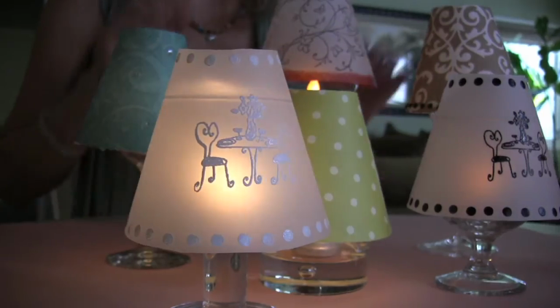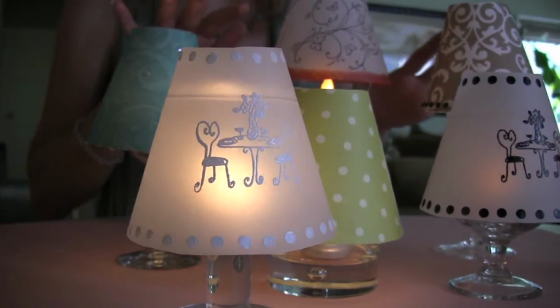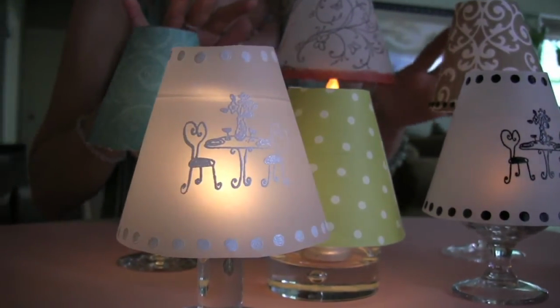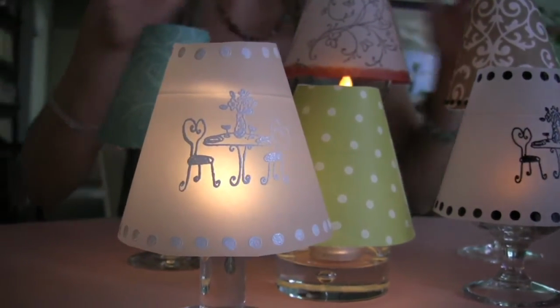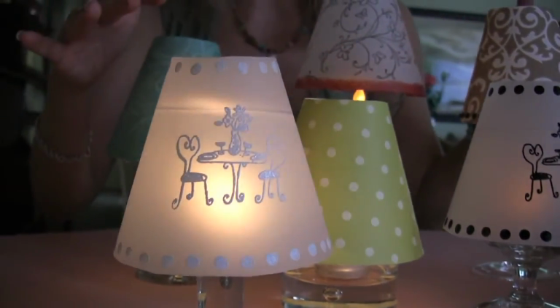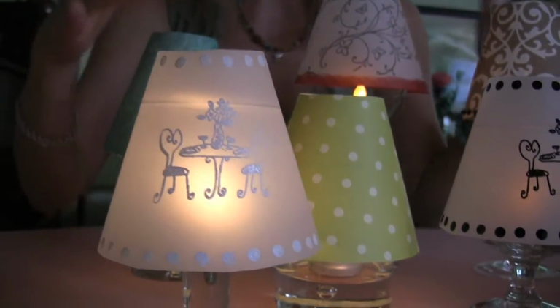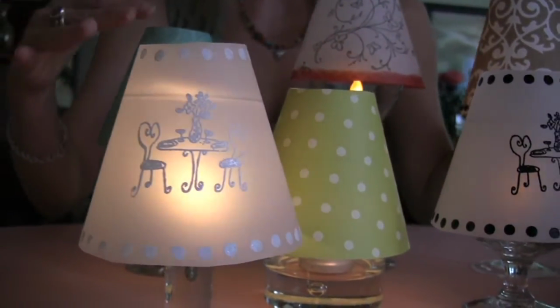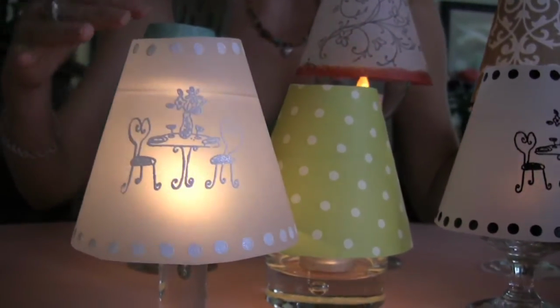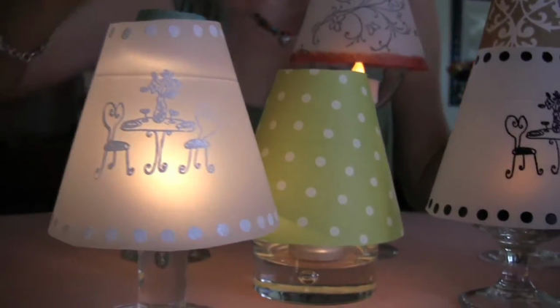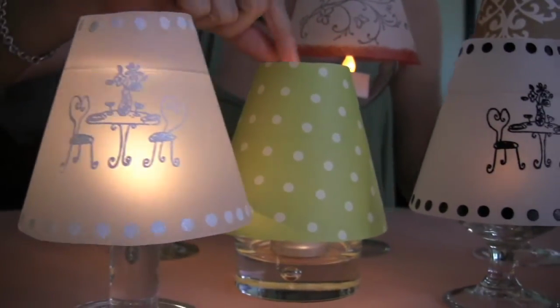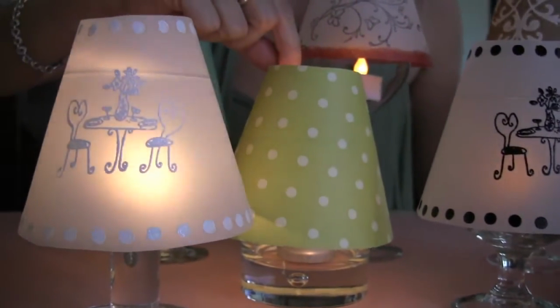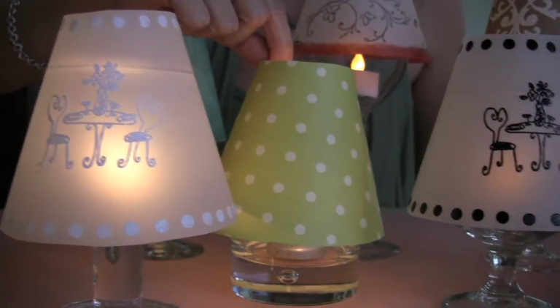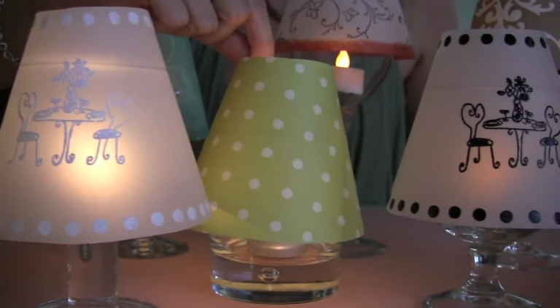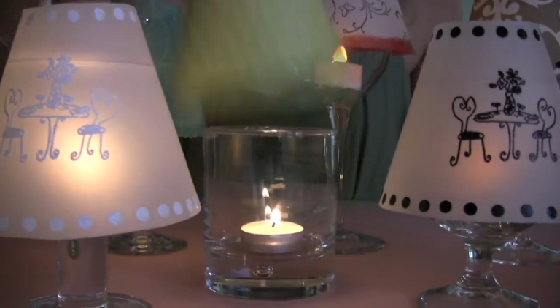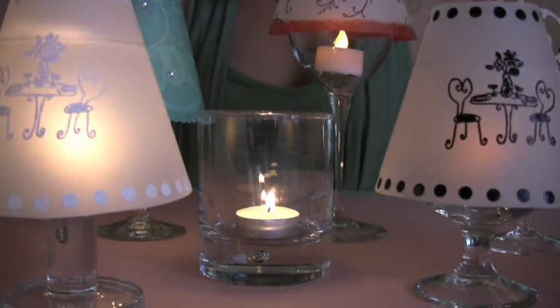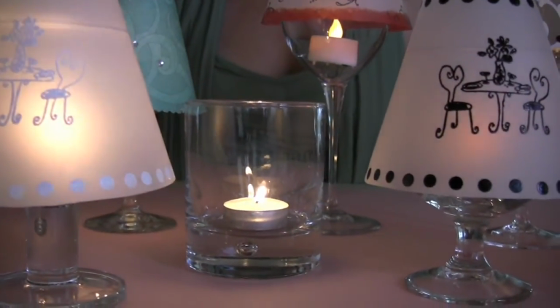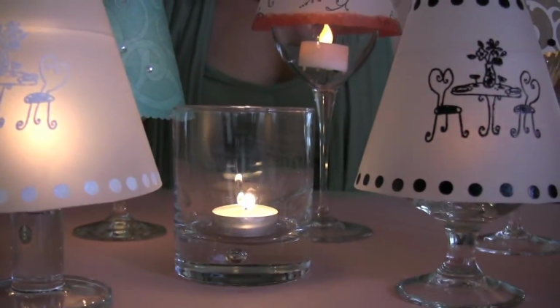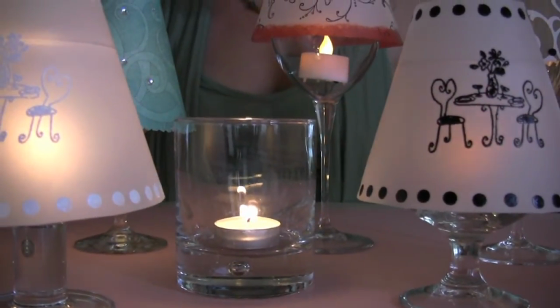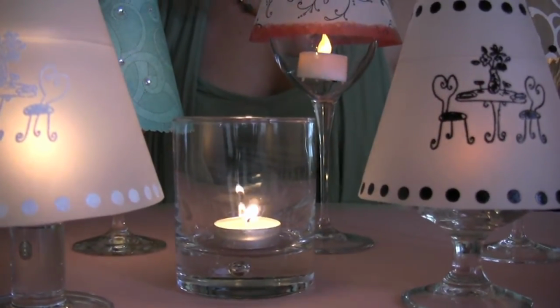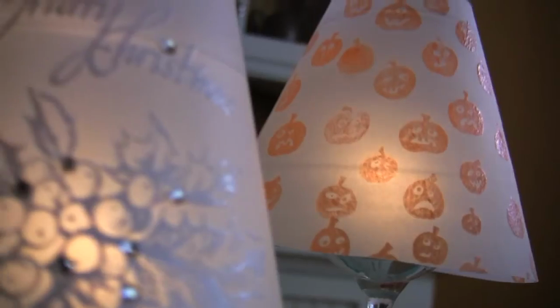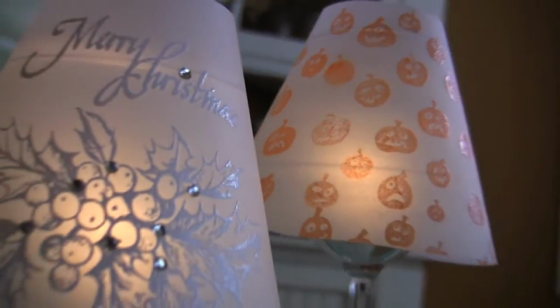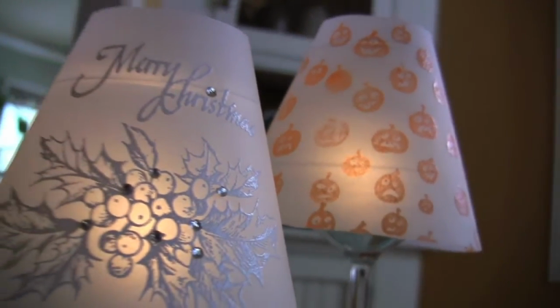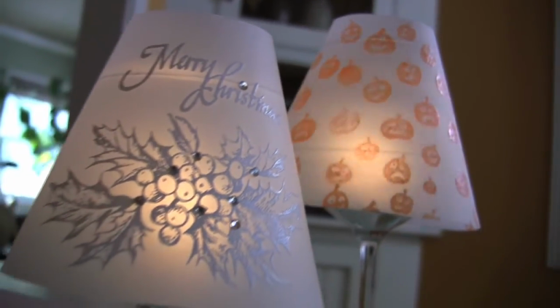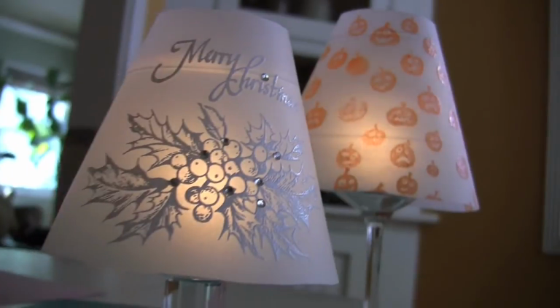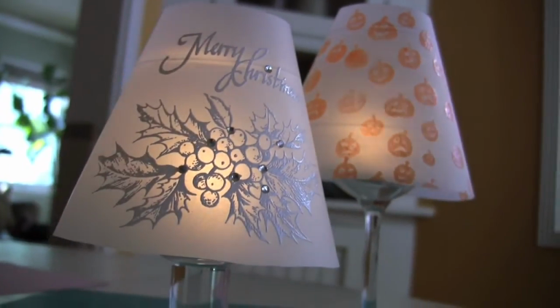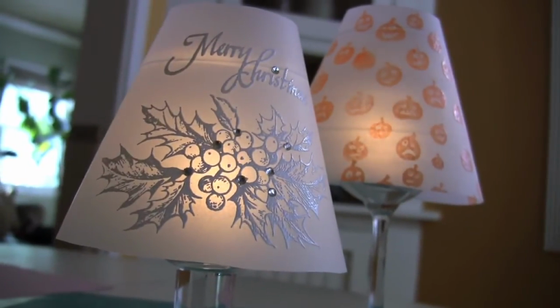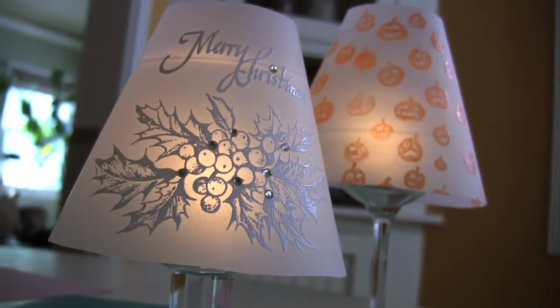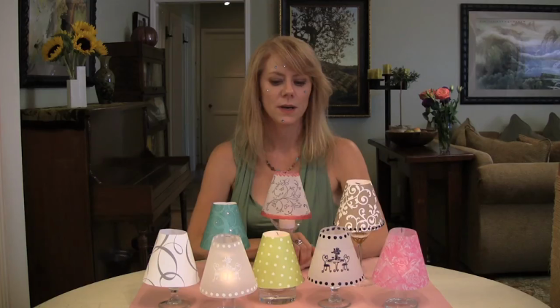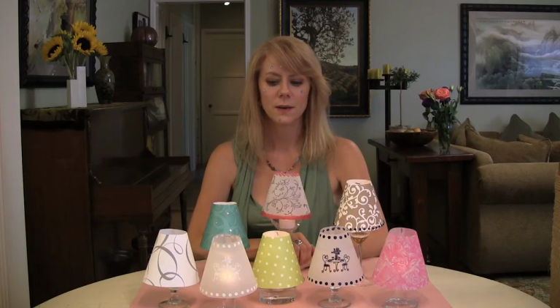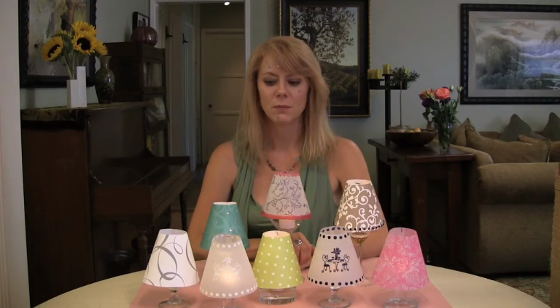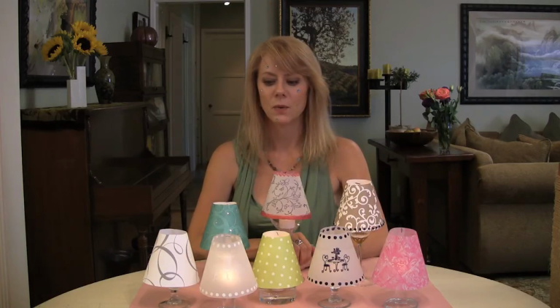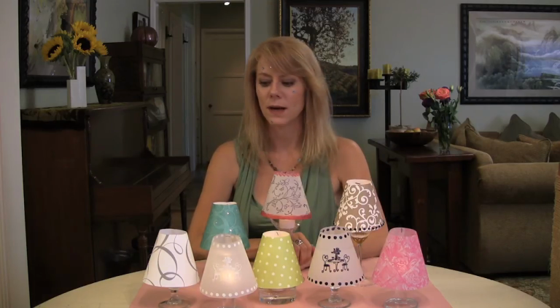Here are some variations using all different kinds of wine glasses. For a more modern look, this one is on an old-fashioned glass — no stem needed. You can also make themed or holiday shades. Now where did I put my wine?